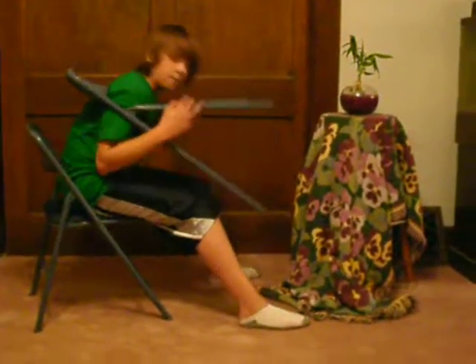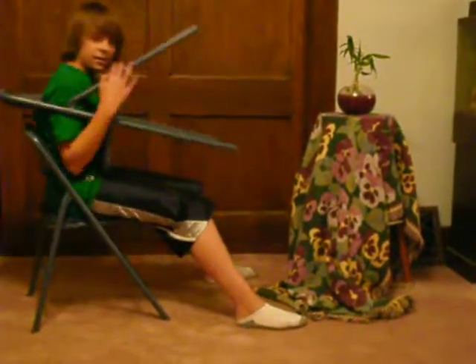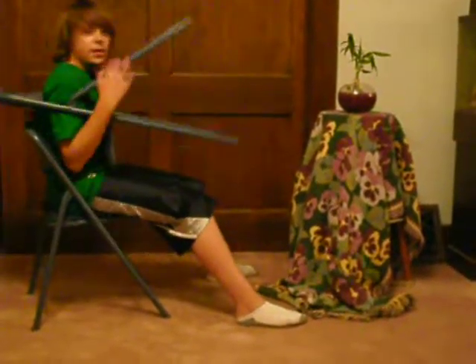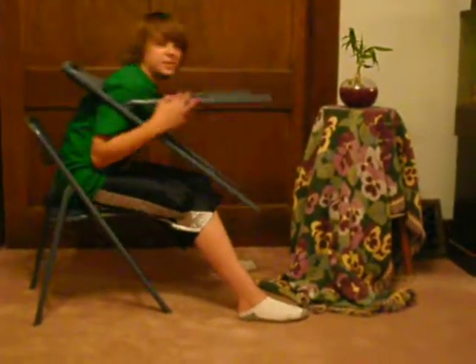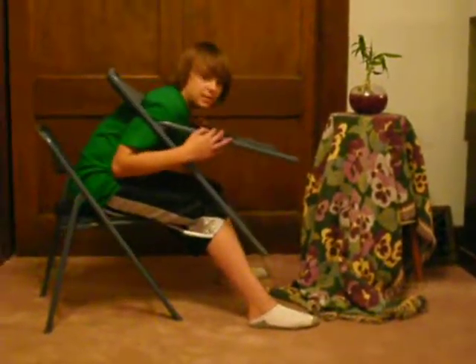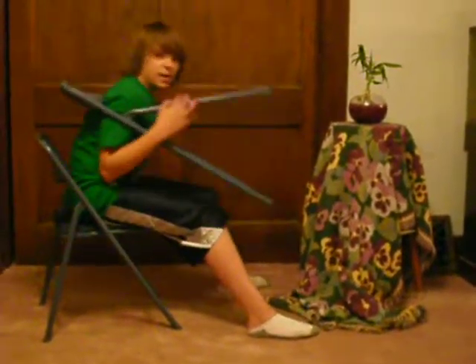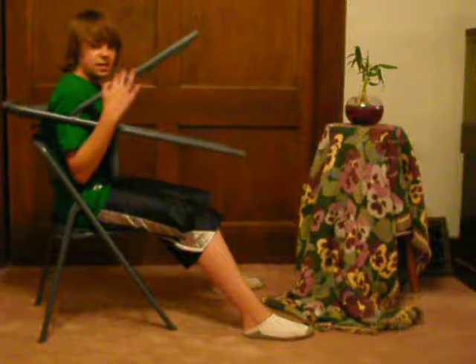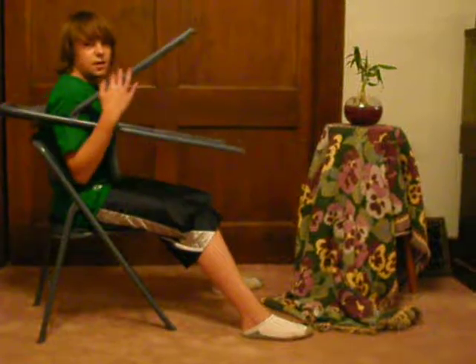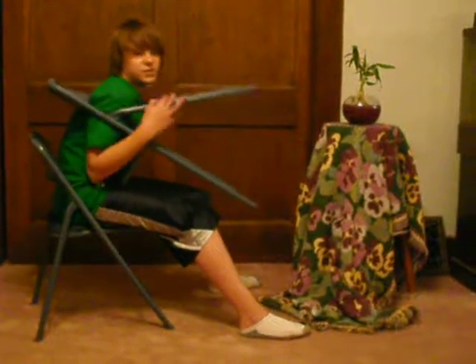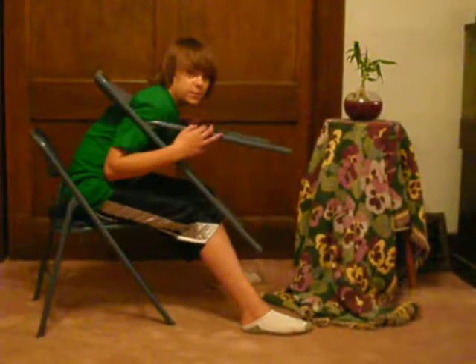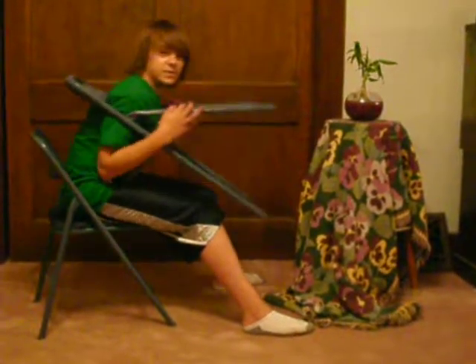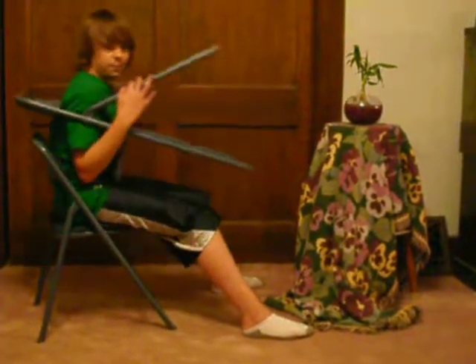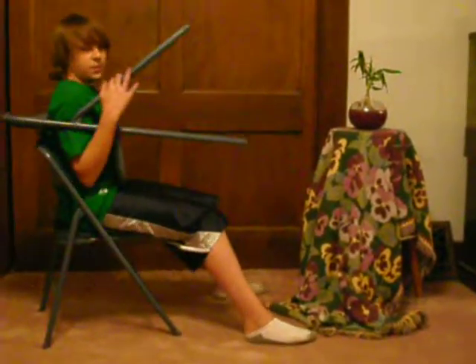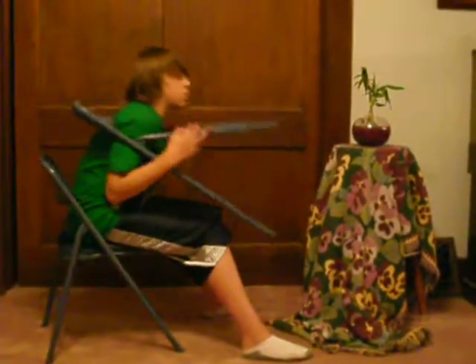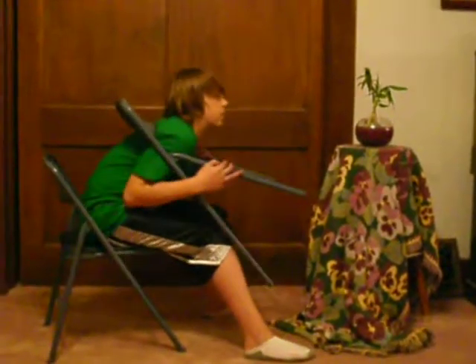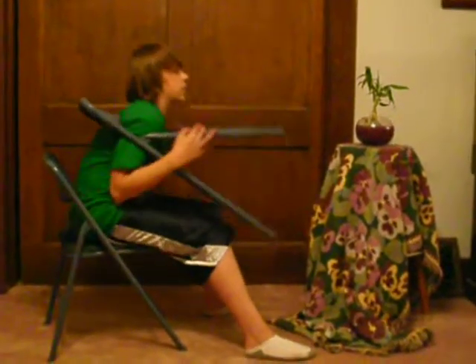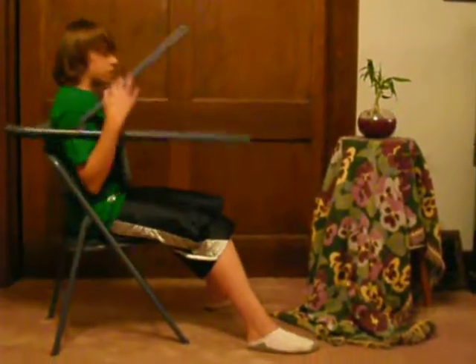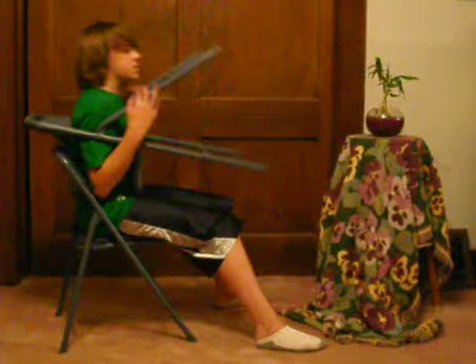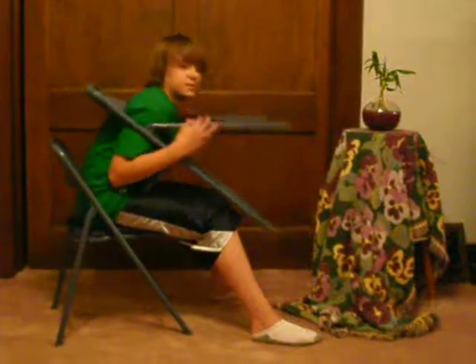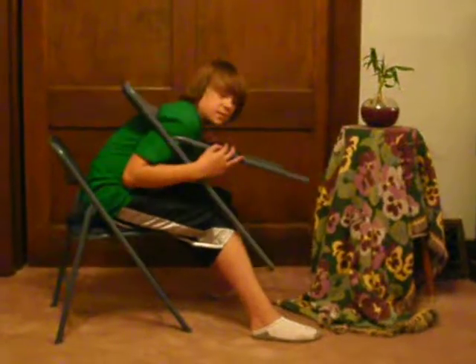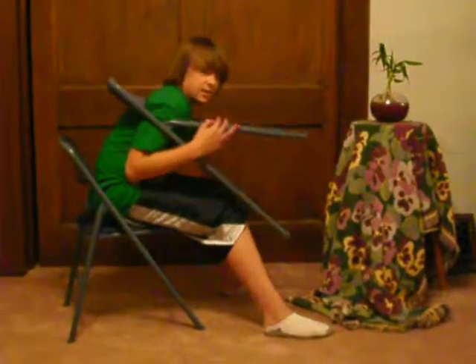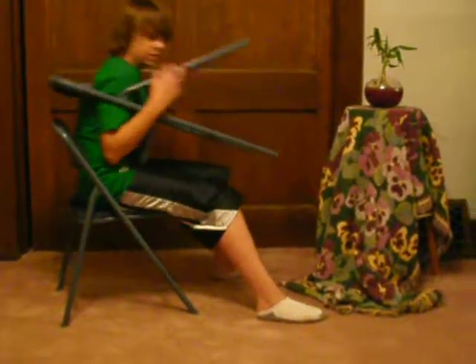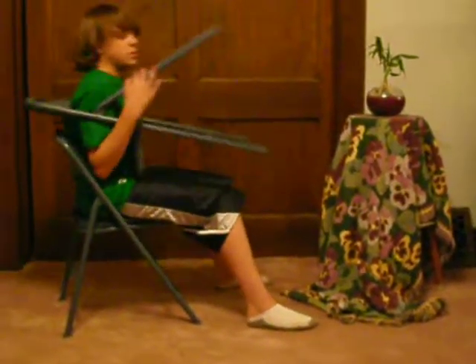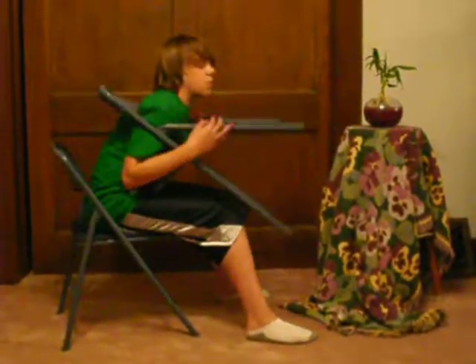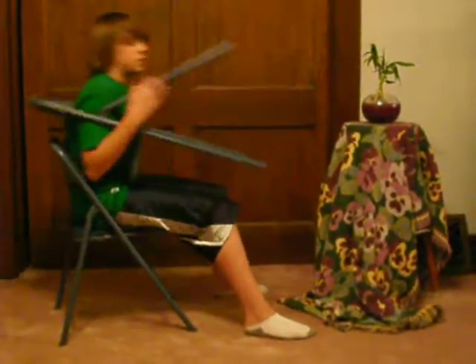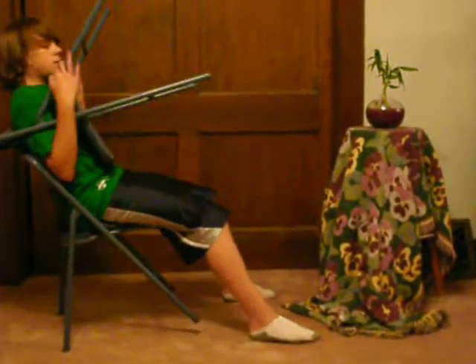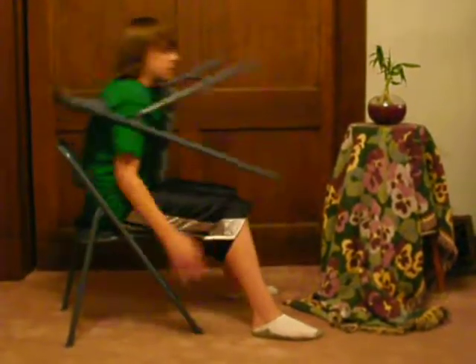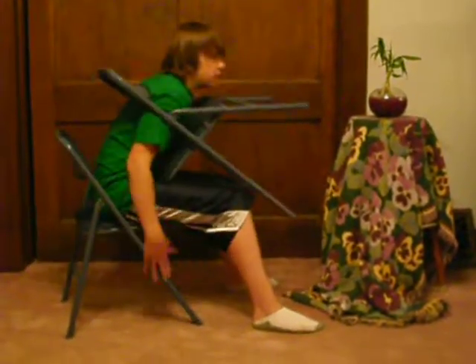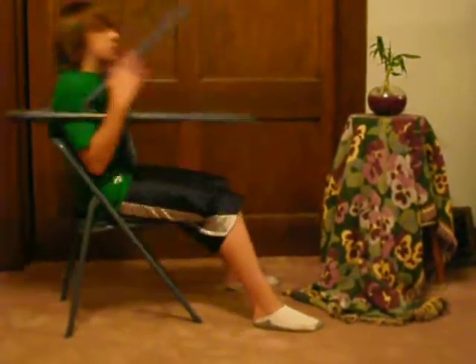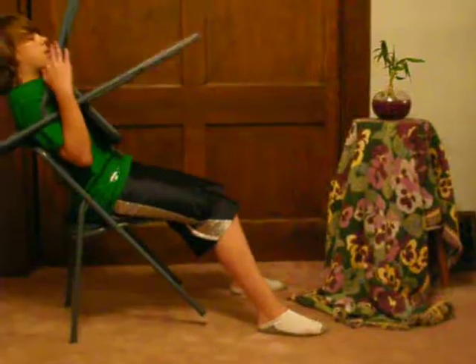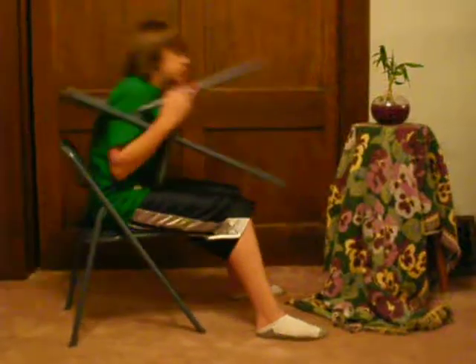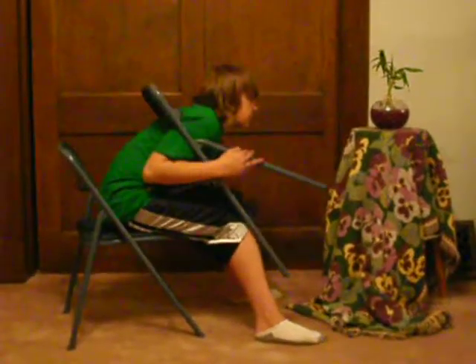Now for my second exercise — I told you there was two. This is the second one. It's a more complex one. You still use the same motion, except you rock back and forth, making each front leg come off the ground. So it looks like this.